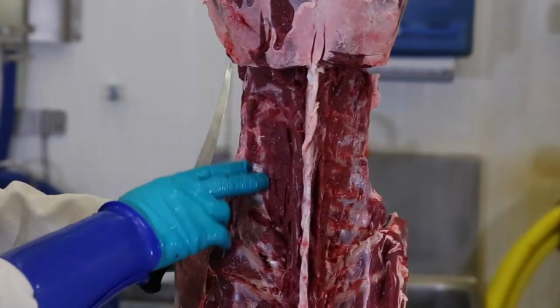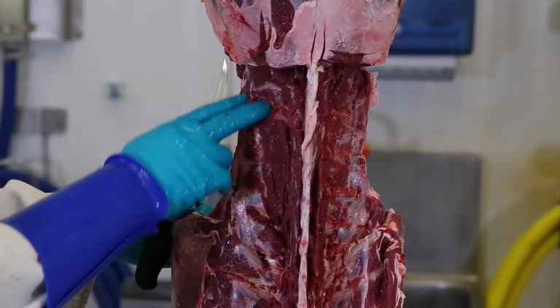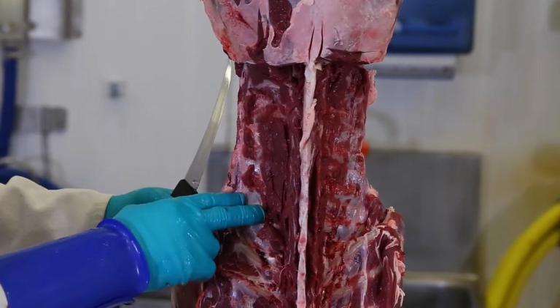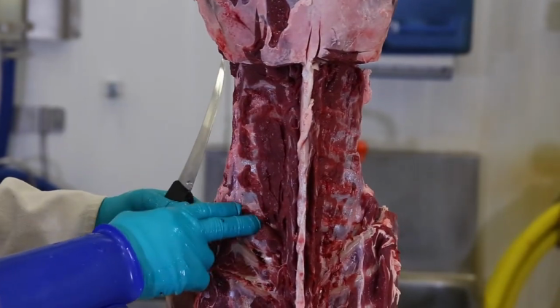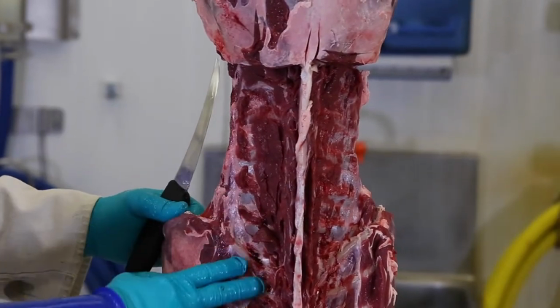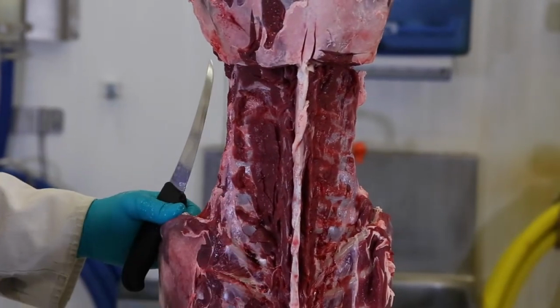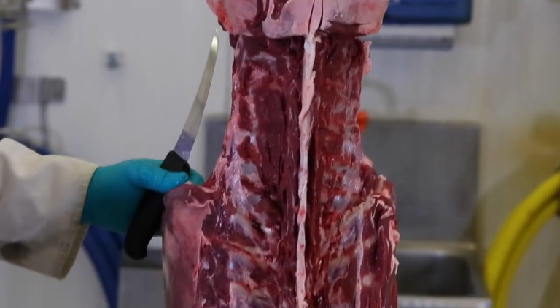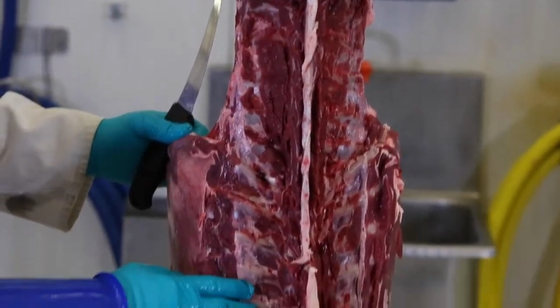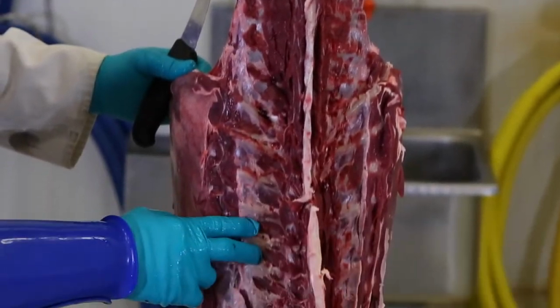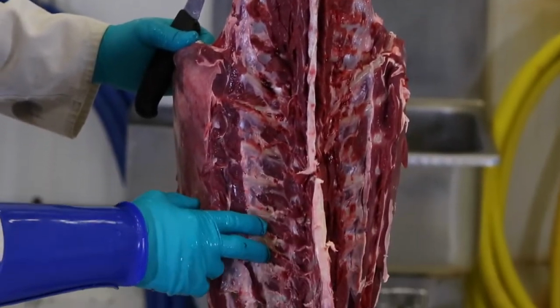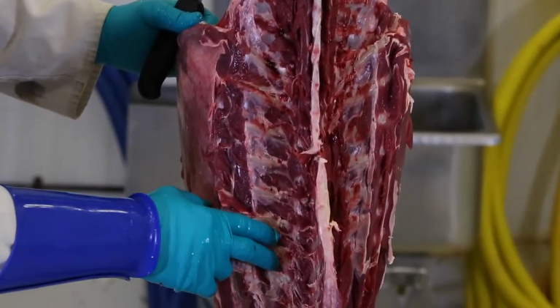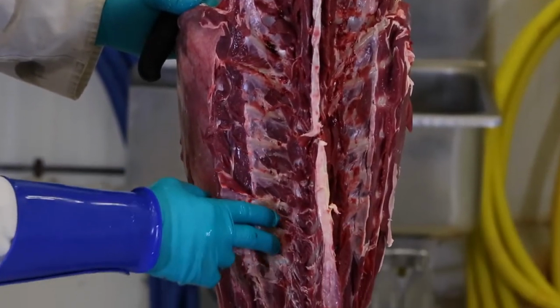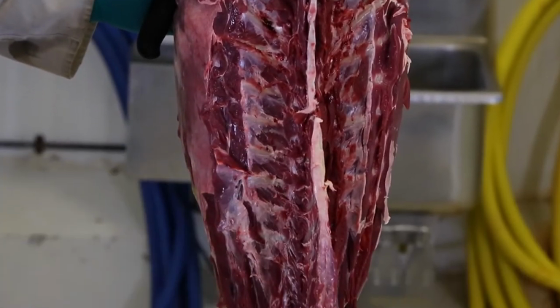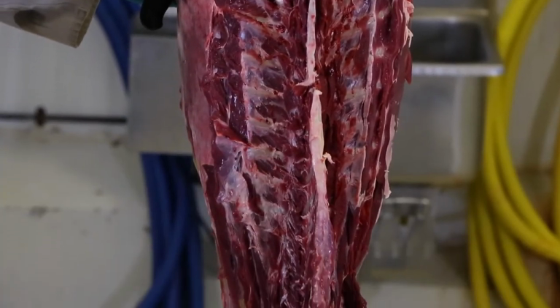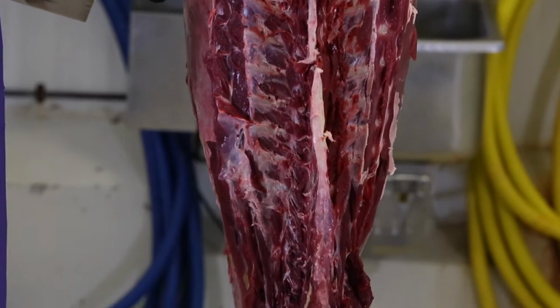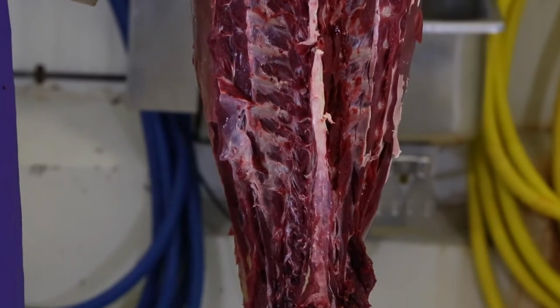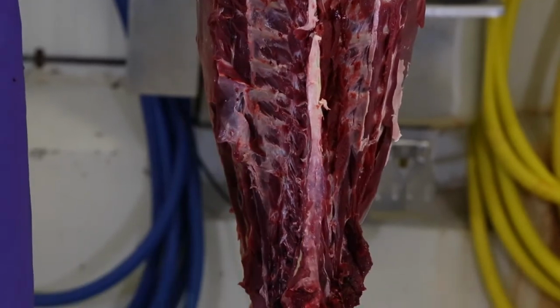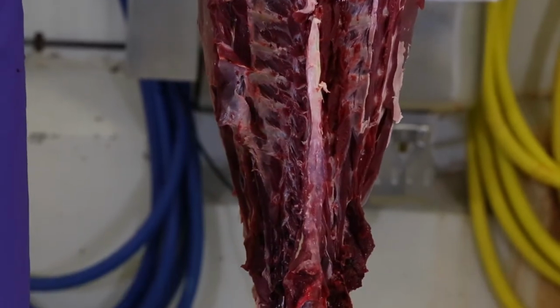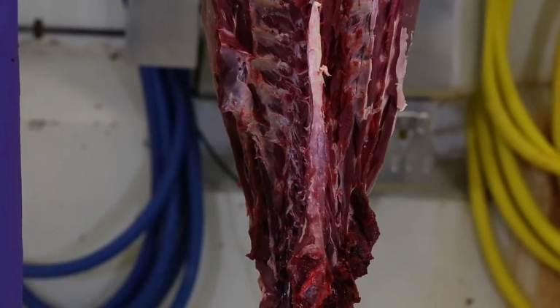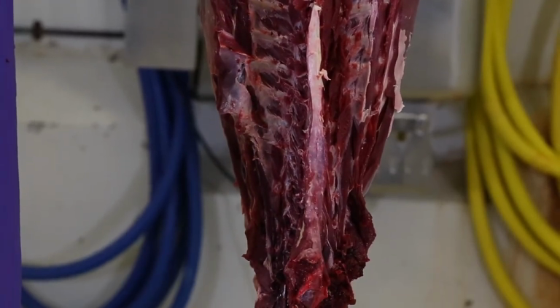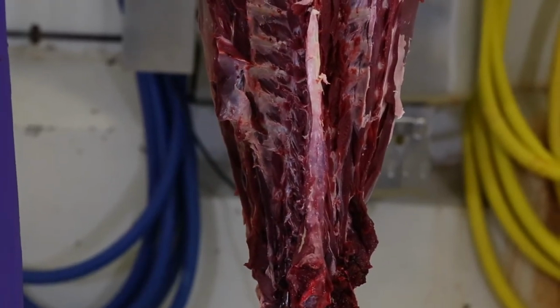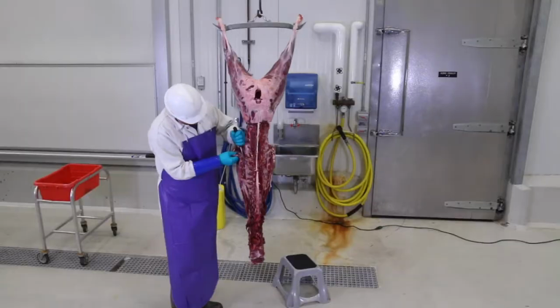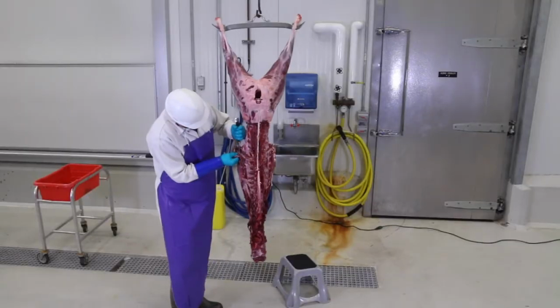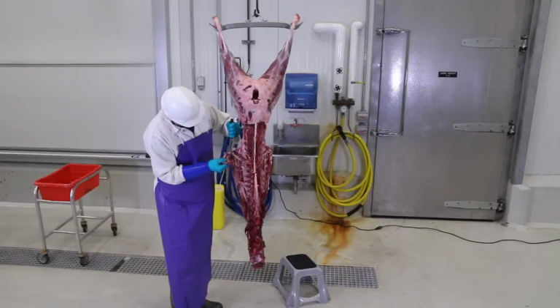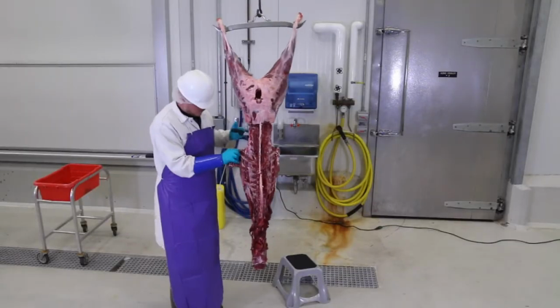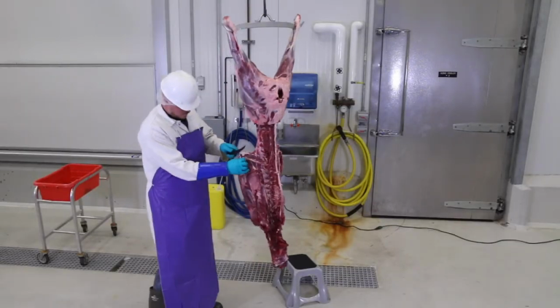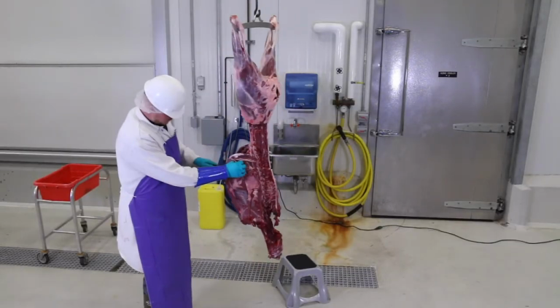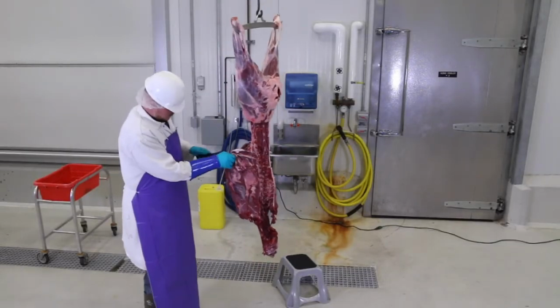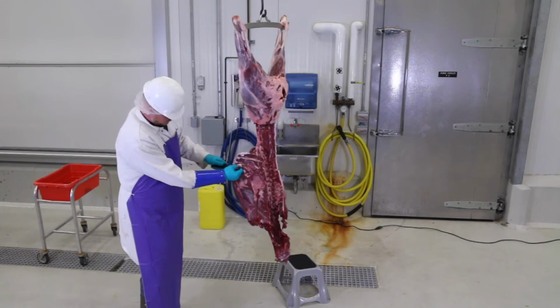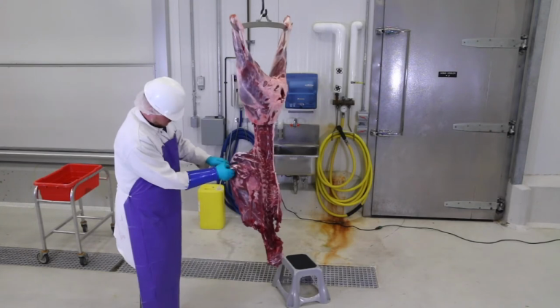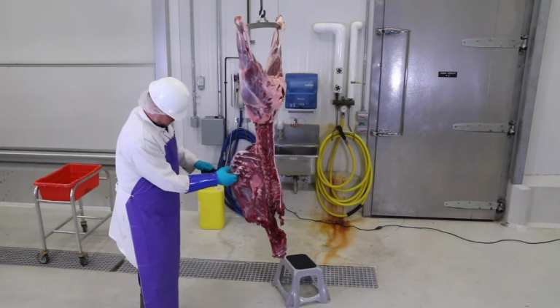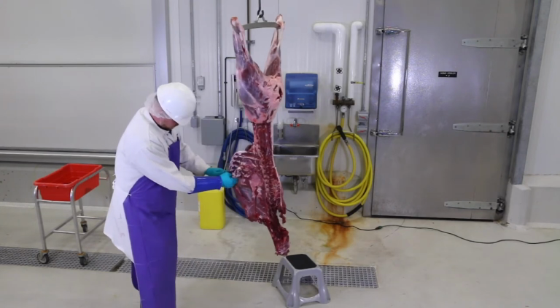Now you can see the anatomy of the spine with the loin muscle removed and exactly how those muscles laid against the spine. Once the loin is removed, you may want to trim the little bit of meat that lies along the lower part of the ribs.